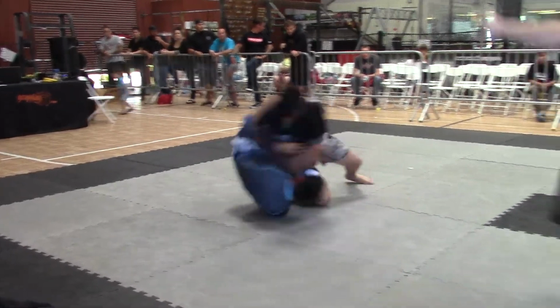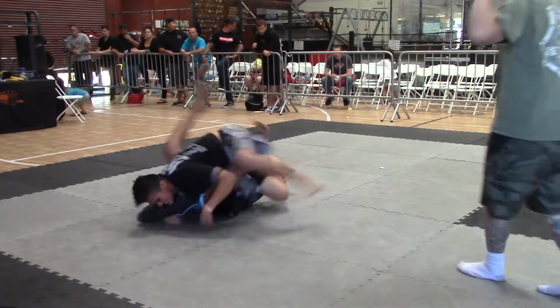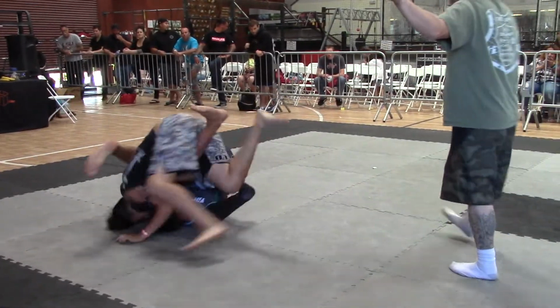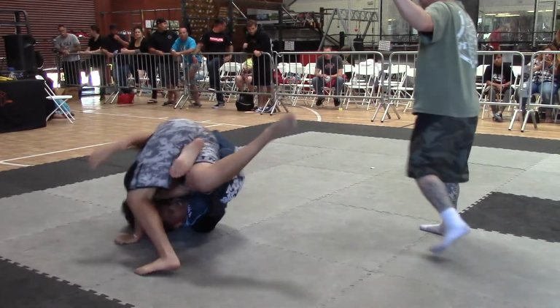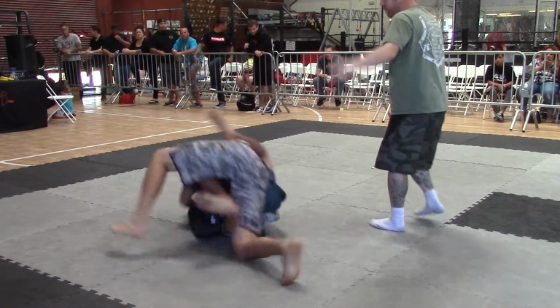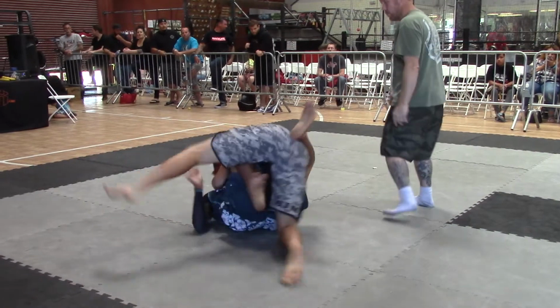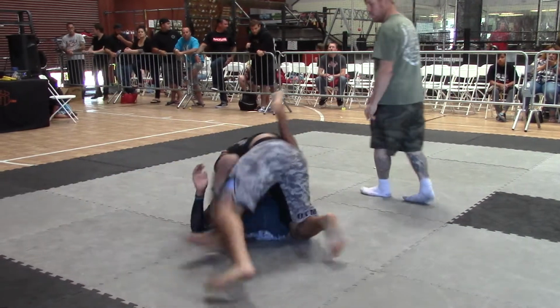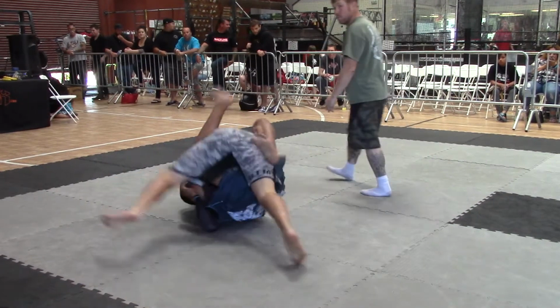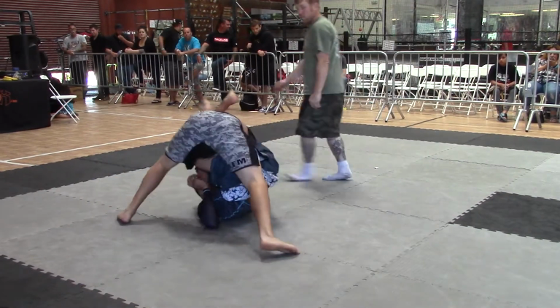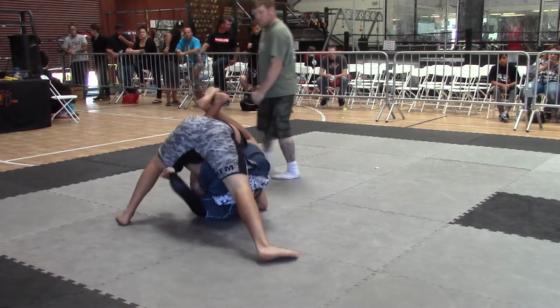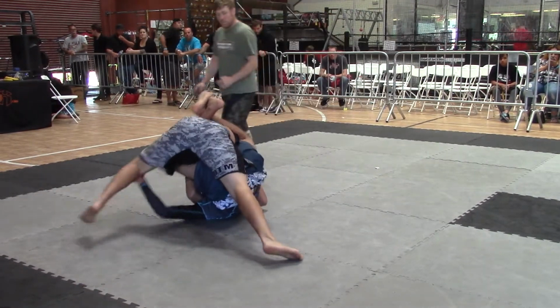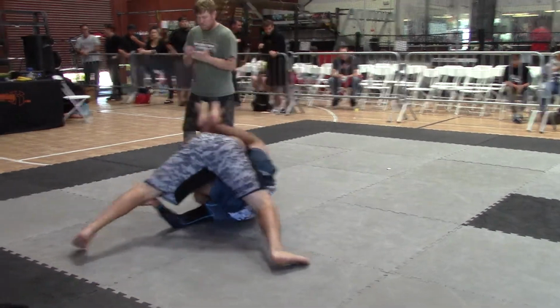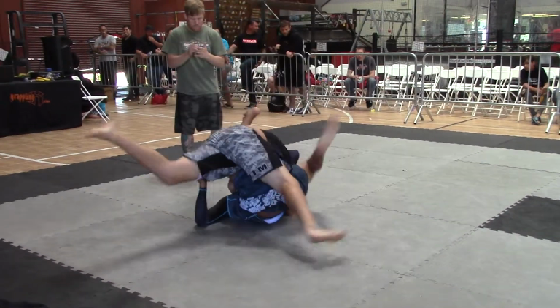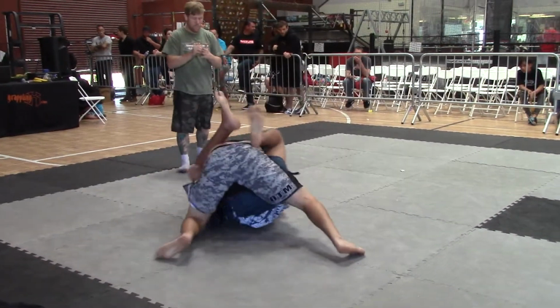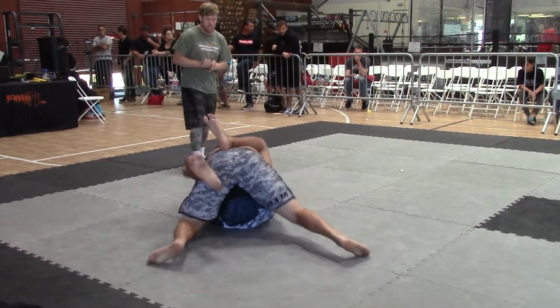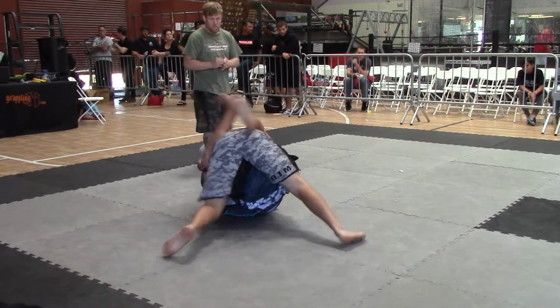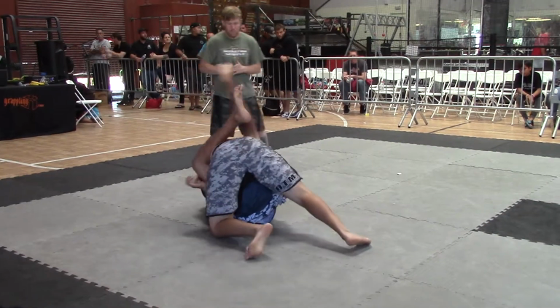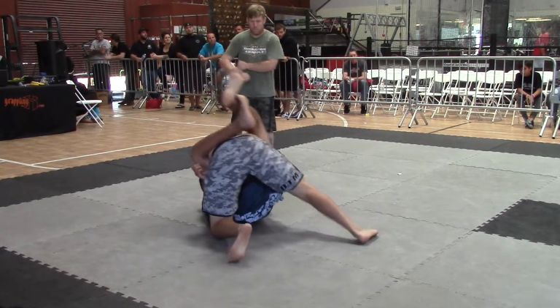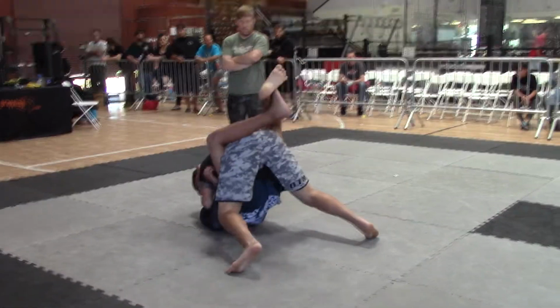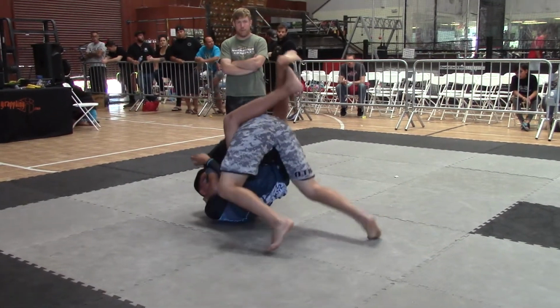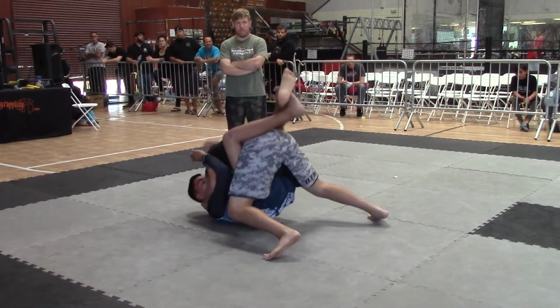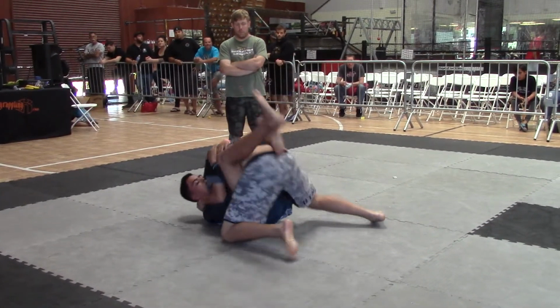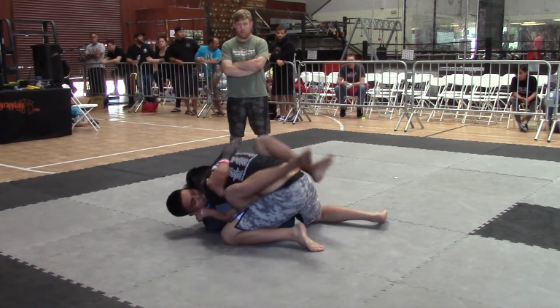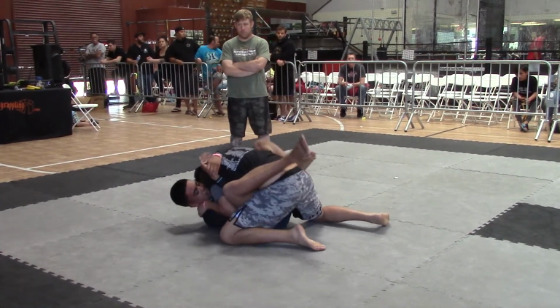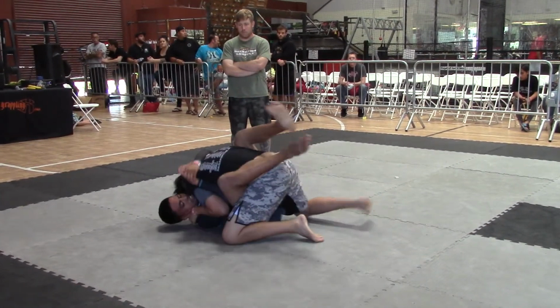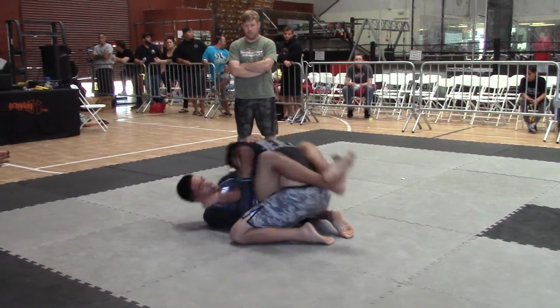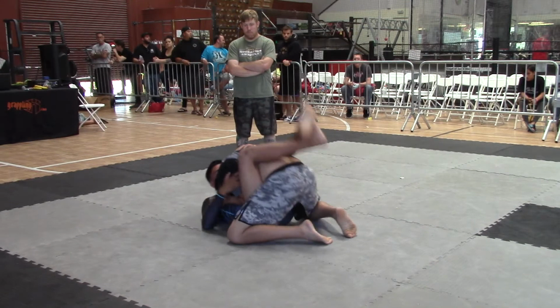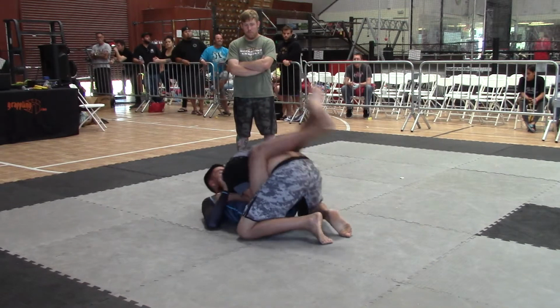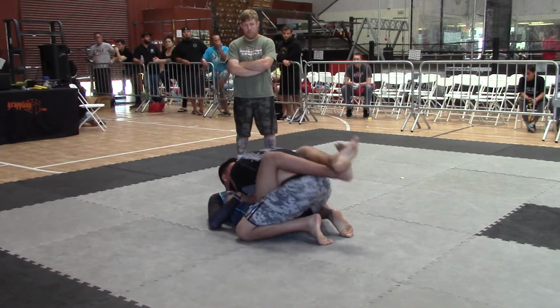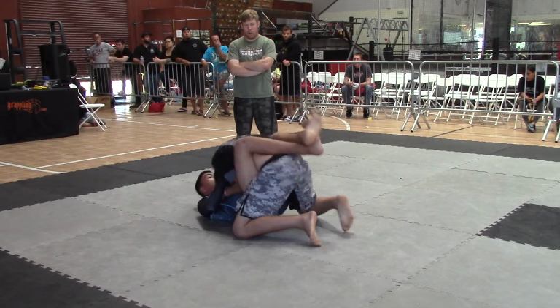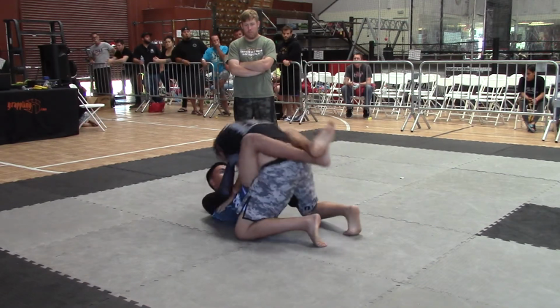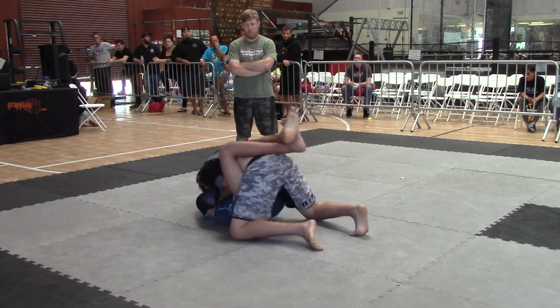Be patient. There you go. Hold the position. Watch out for the armbar and the triangle now. Get back here. Don't give up the sweep. Stay tight, Cesar. Stay over his hips now.